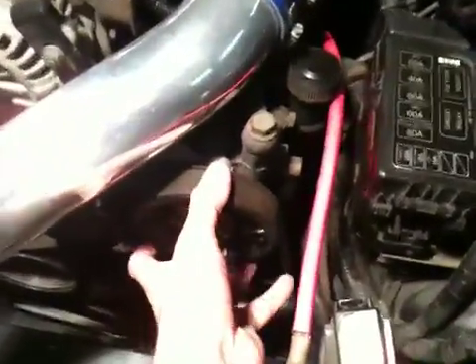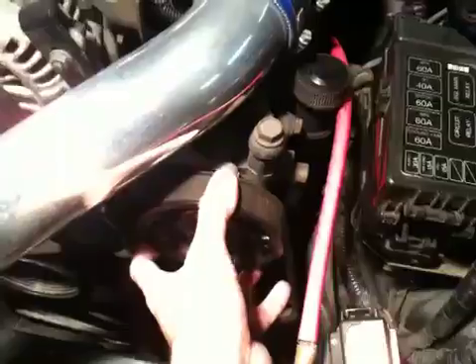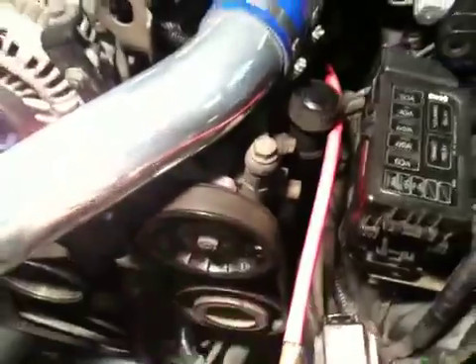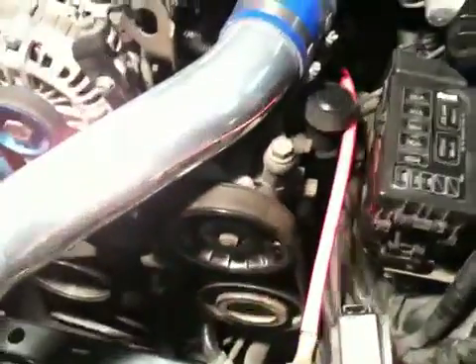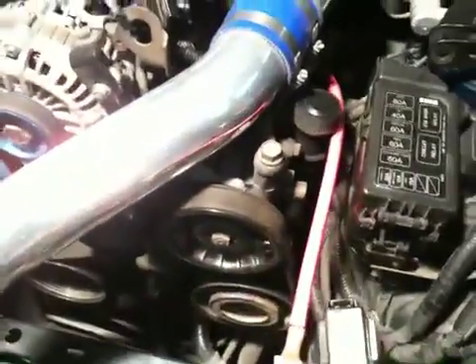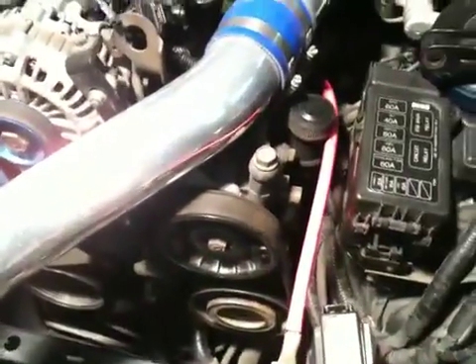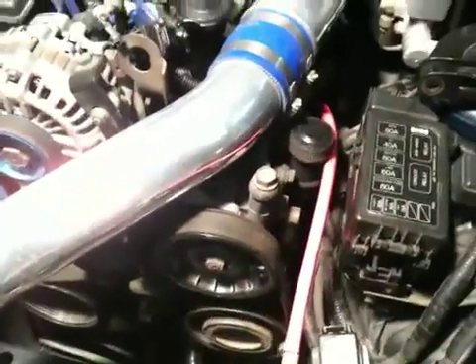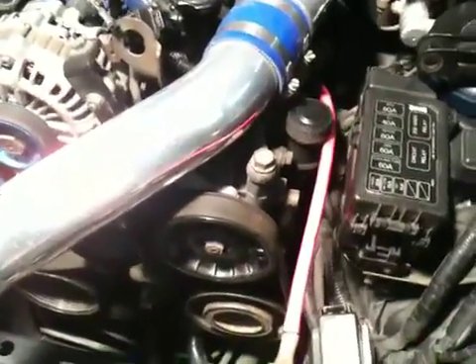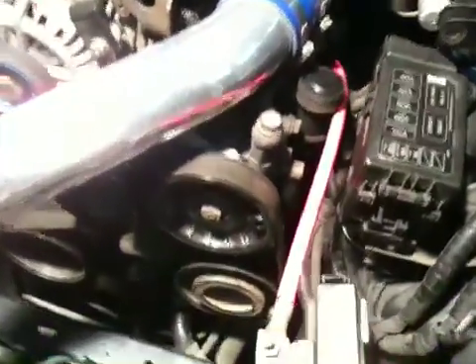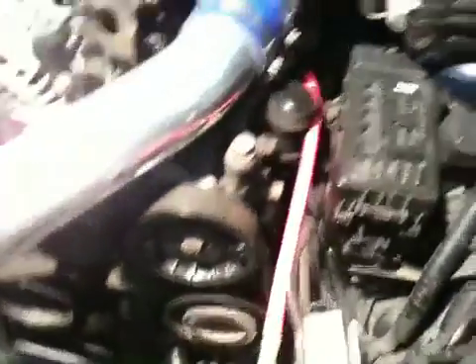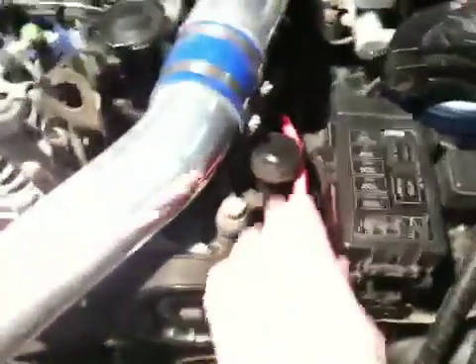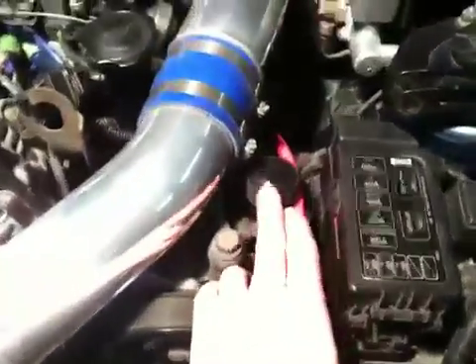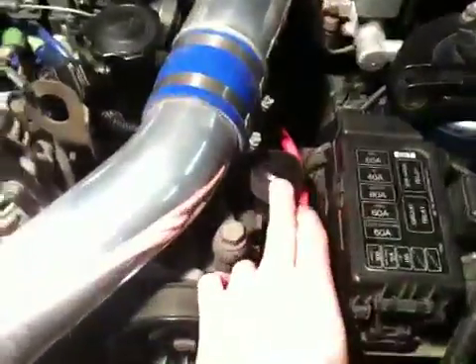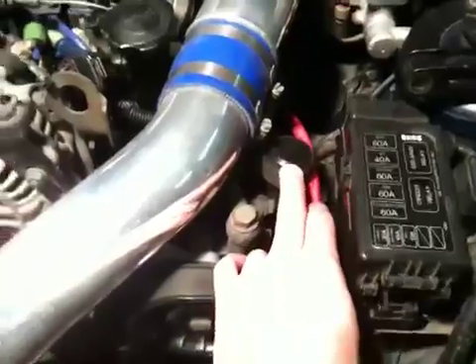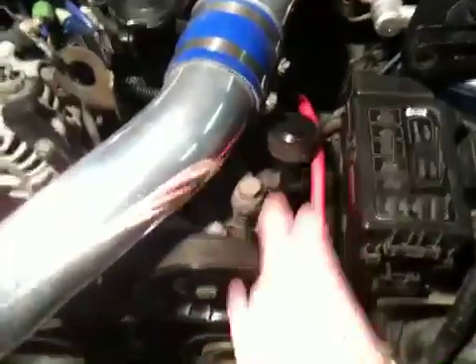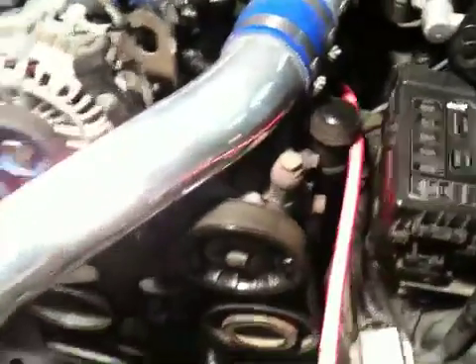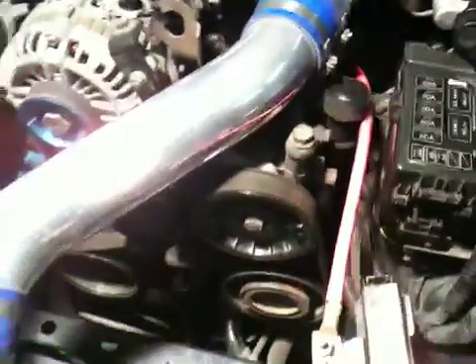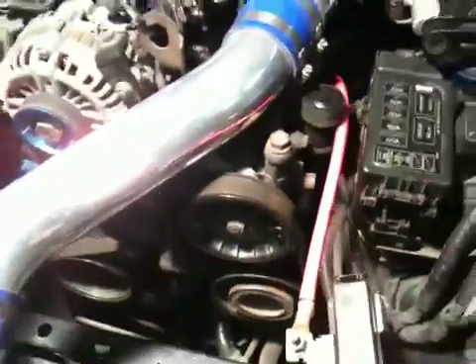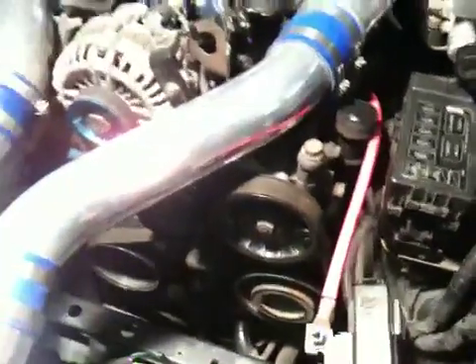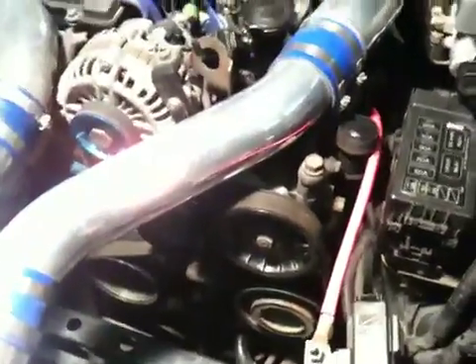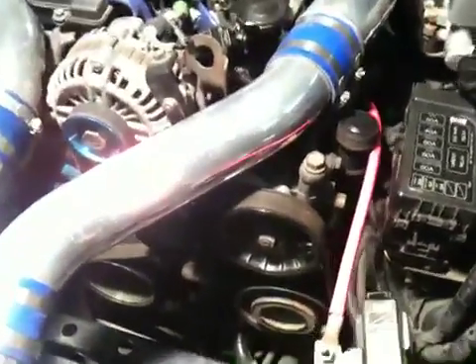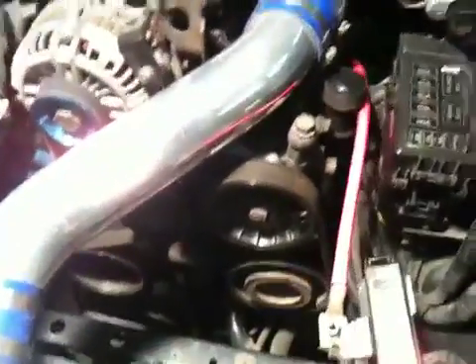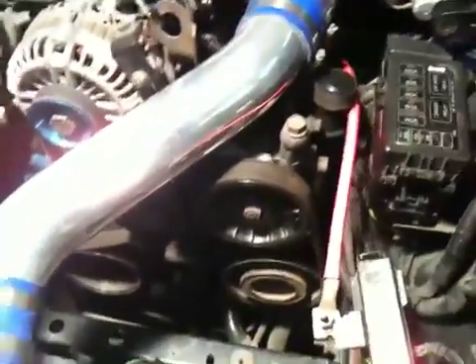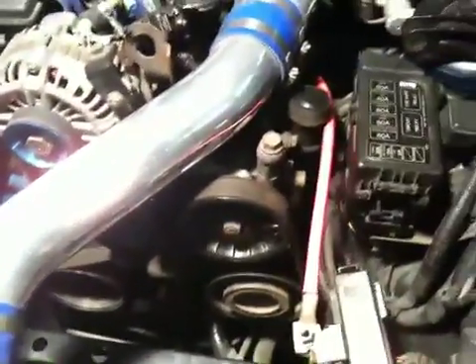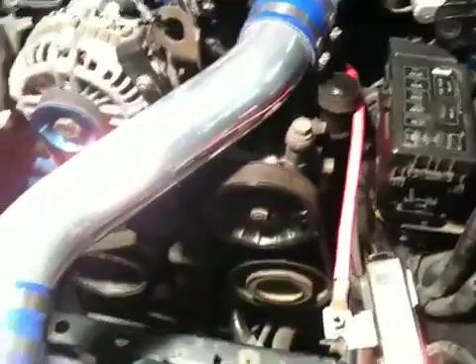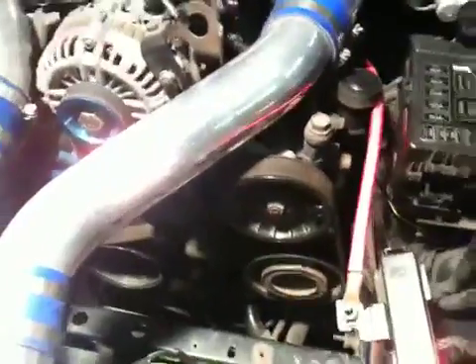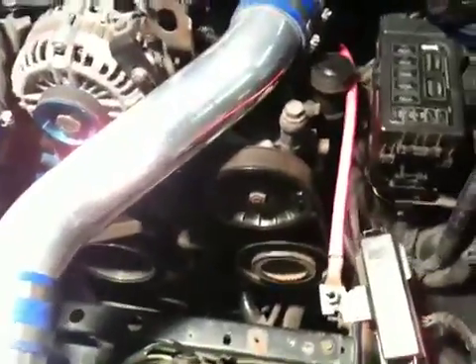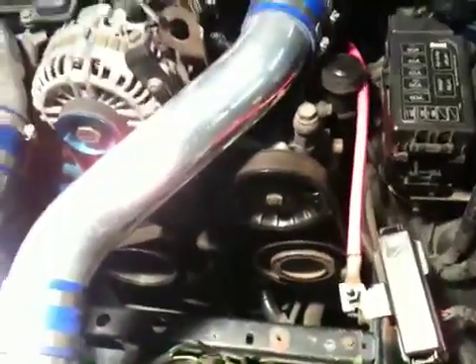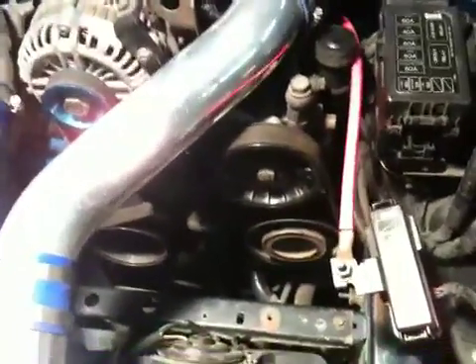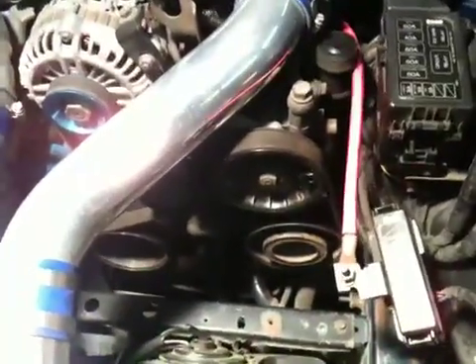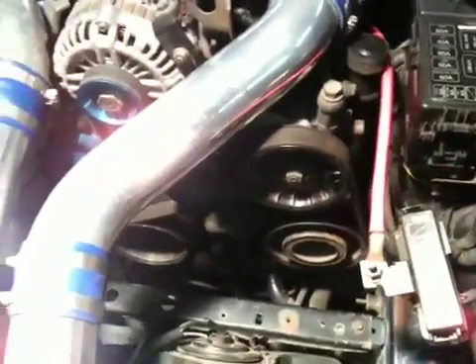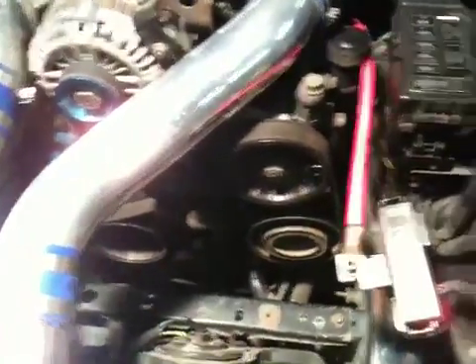This belt and pulley right here is actually the power steering pump, and the power steering fluid is filled from right there. If you do any work on the front of your car you'll sometimes see that whole system — it's a pretty cool system when you have to work with it.